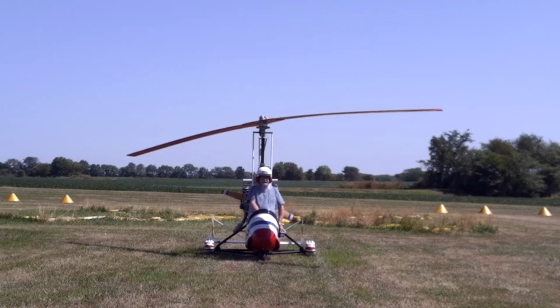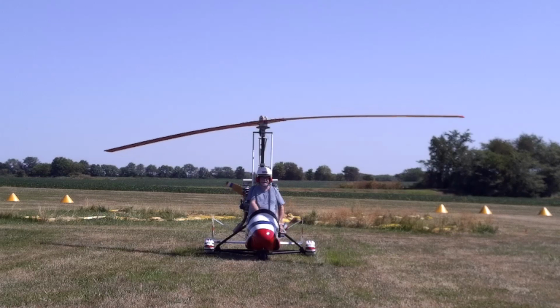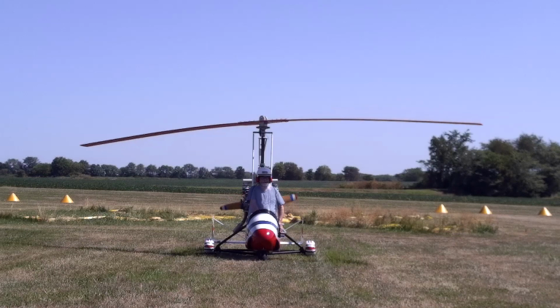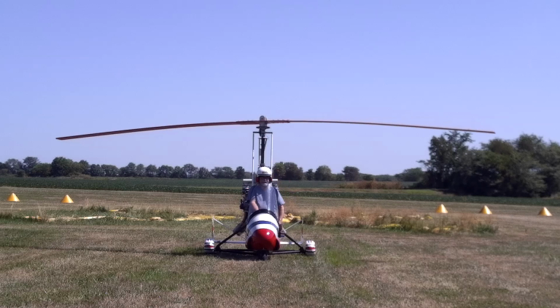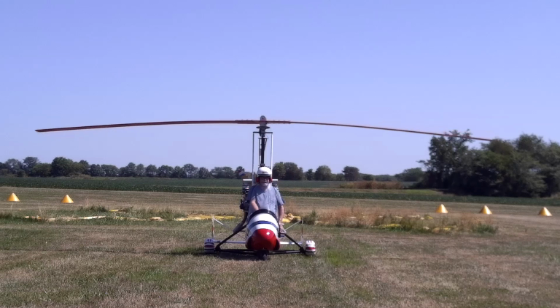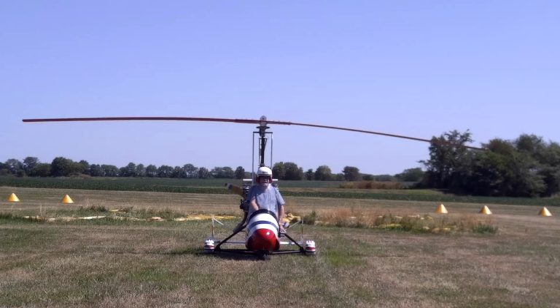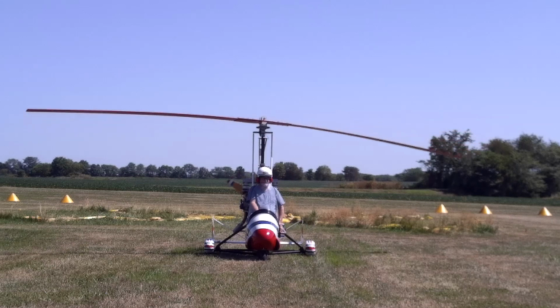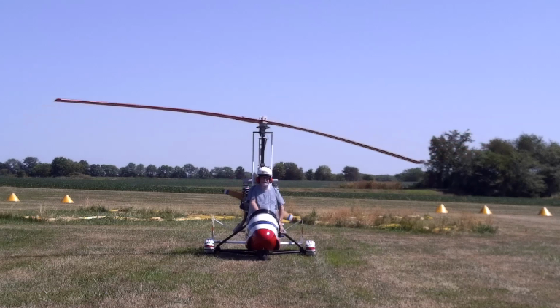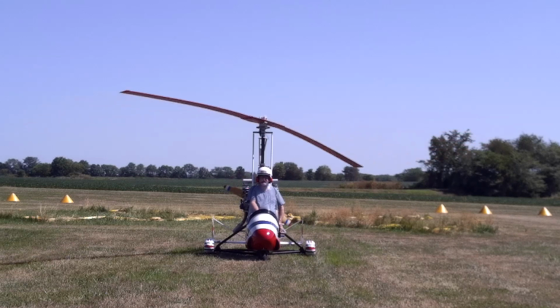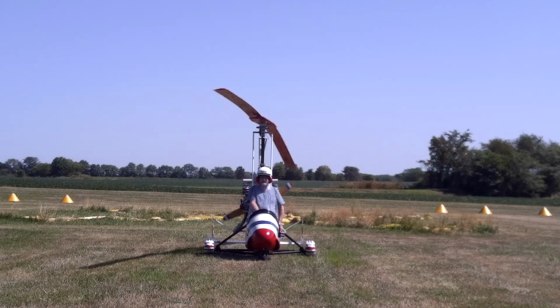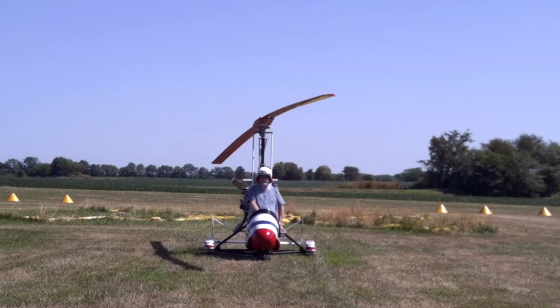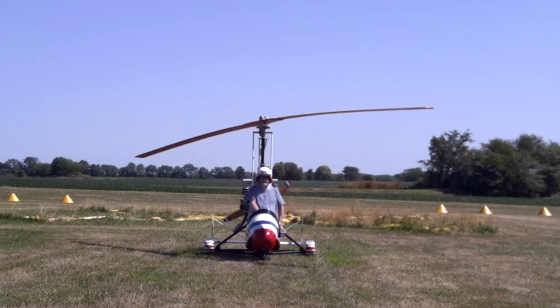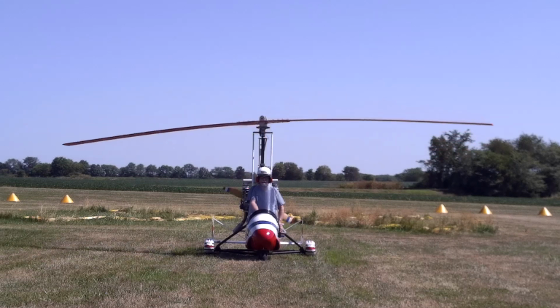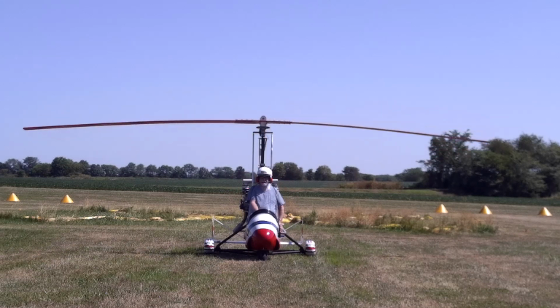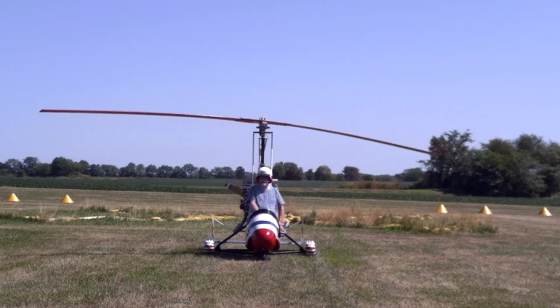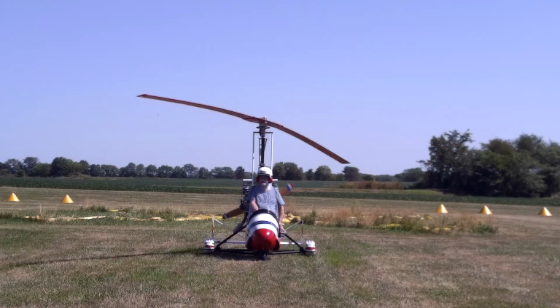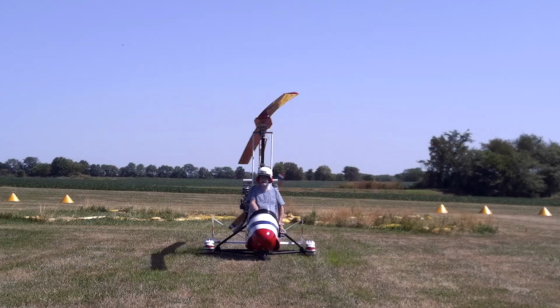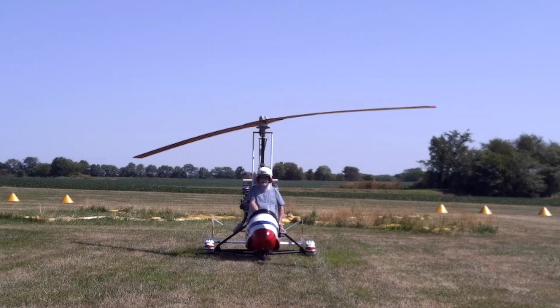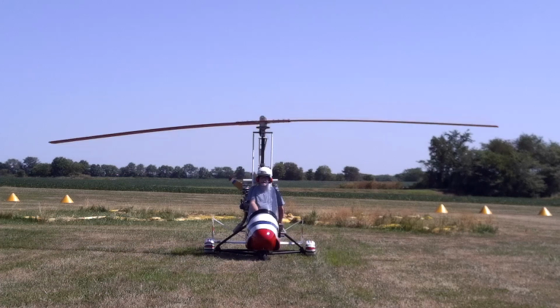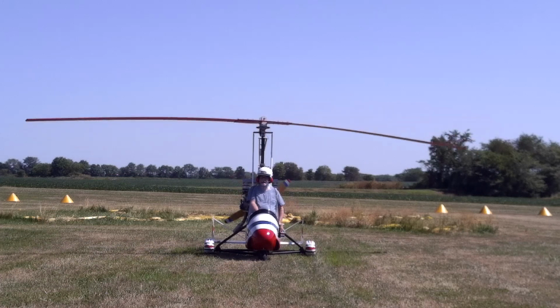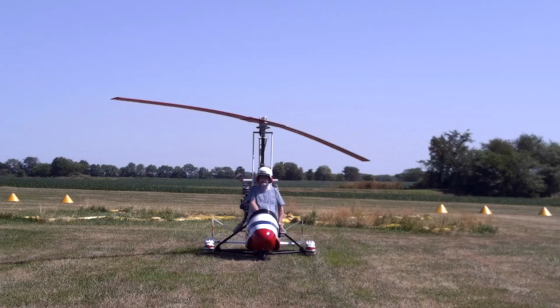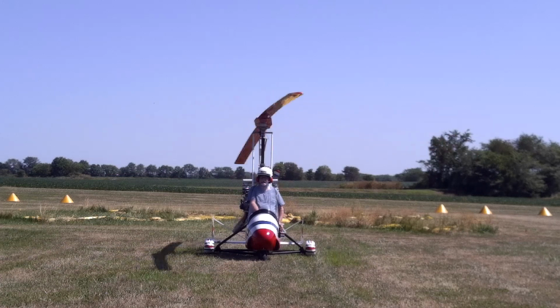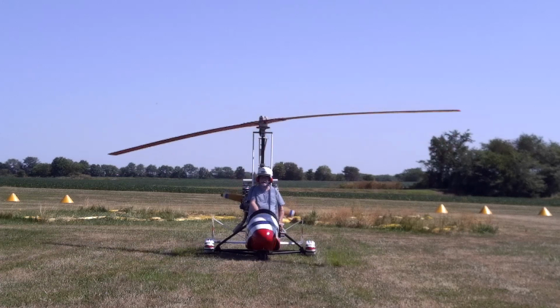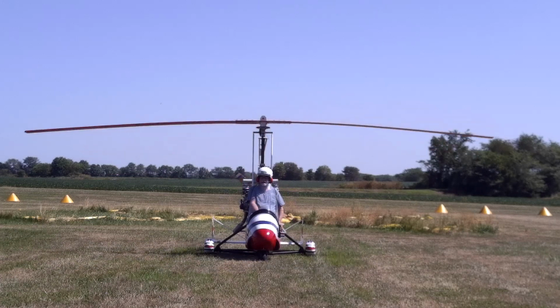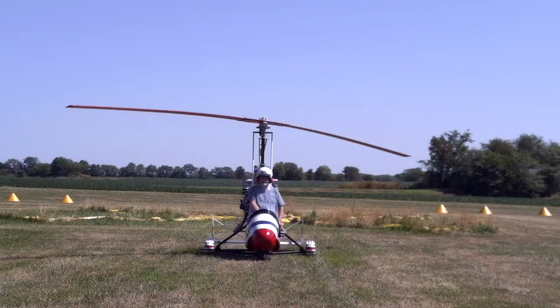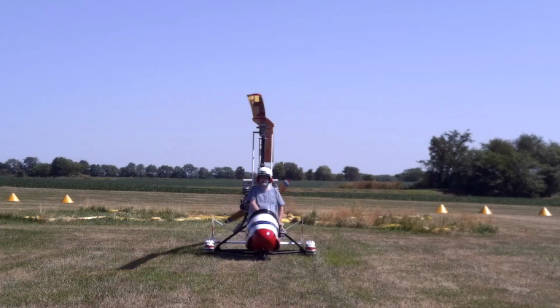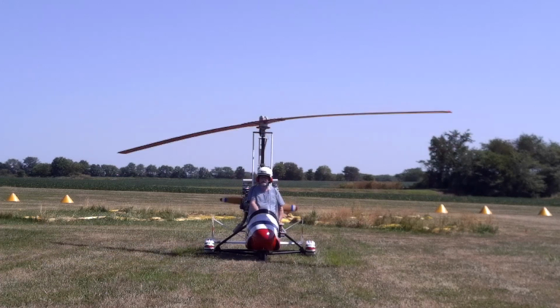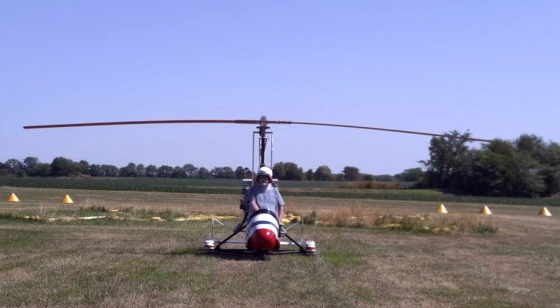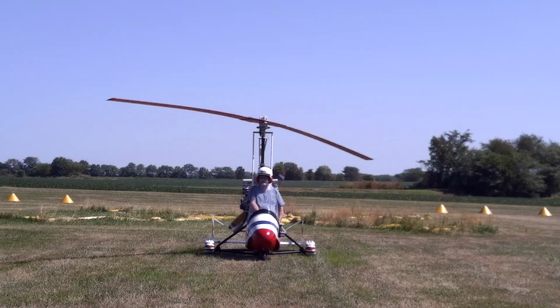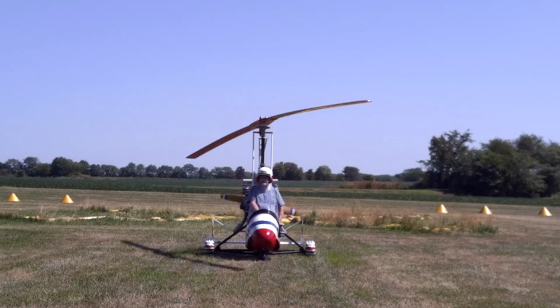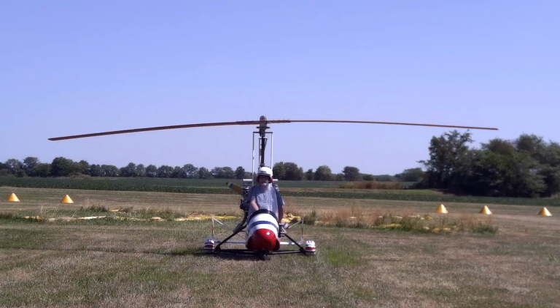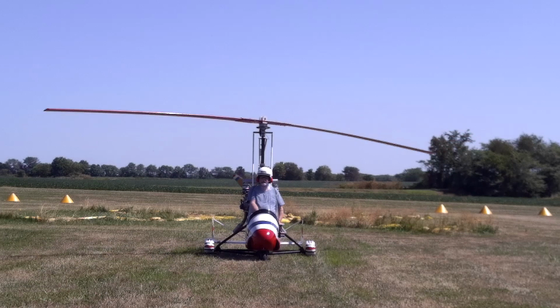We have a rotor blade now back on the market, newly manufactured, performing just as well as the original Skywheels brand that Jim McCutcheon brought to market back in 1984 and sold over 6,000 individual blades.